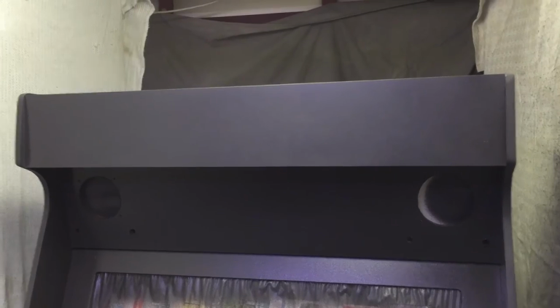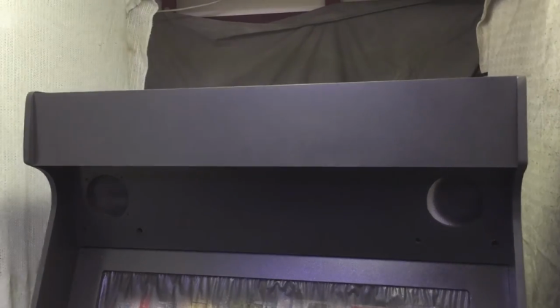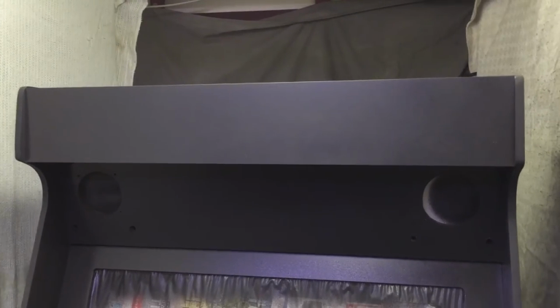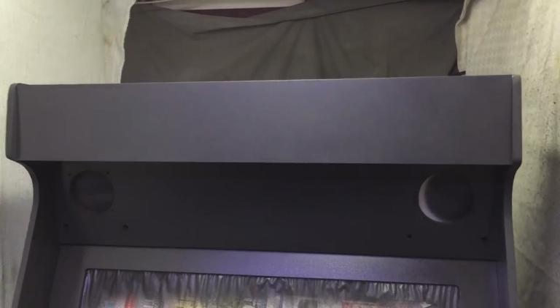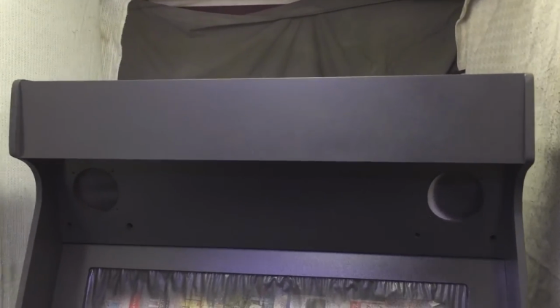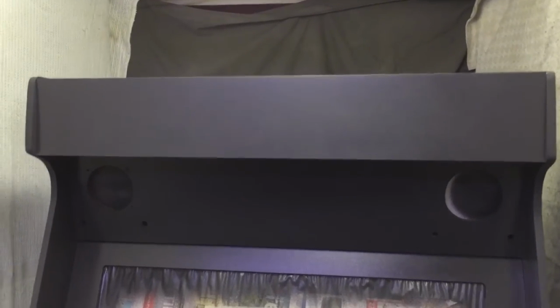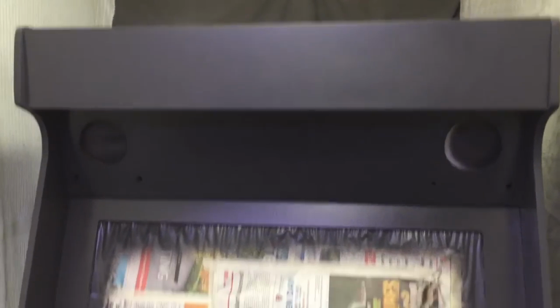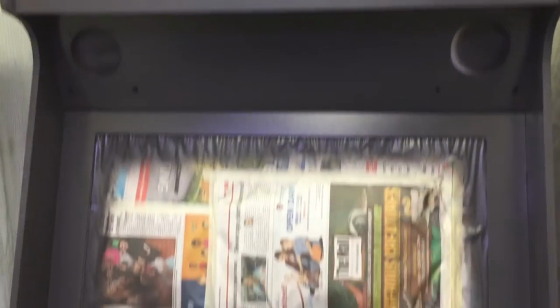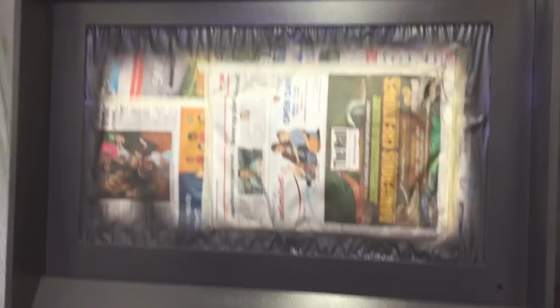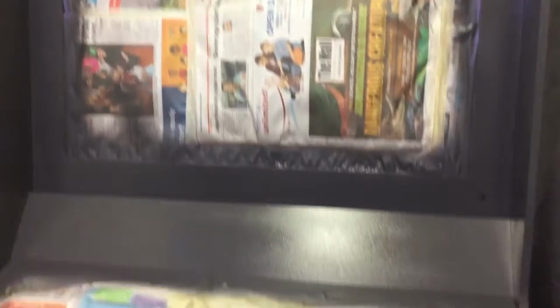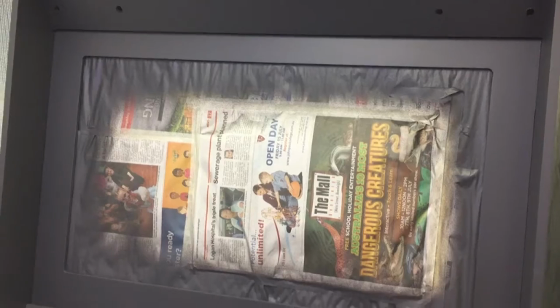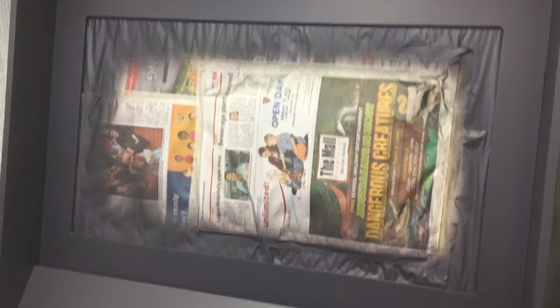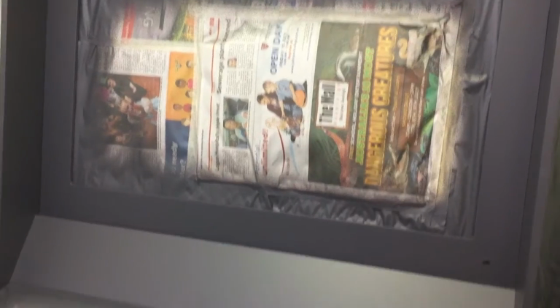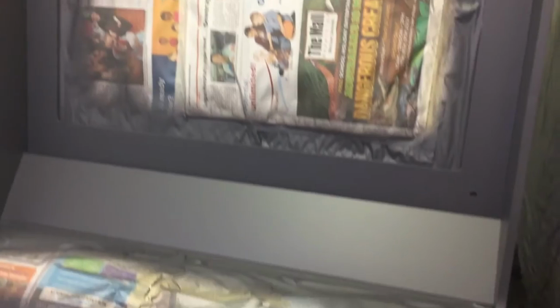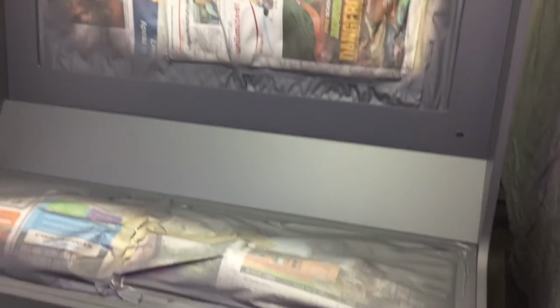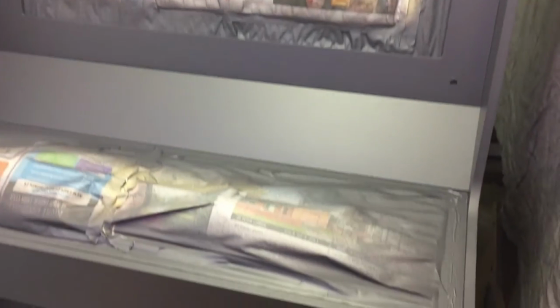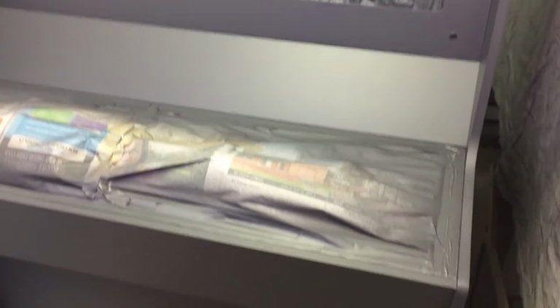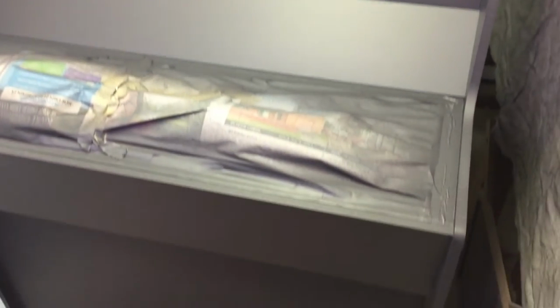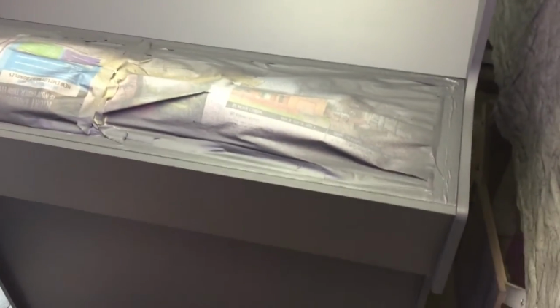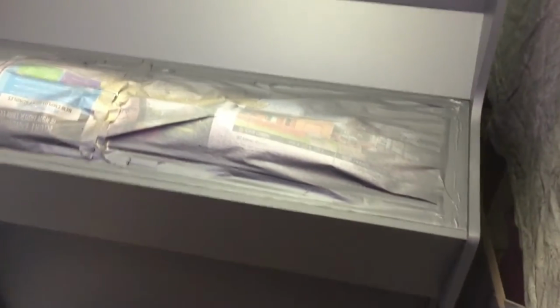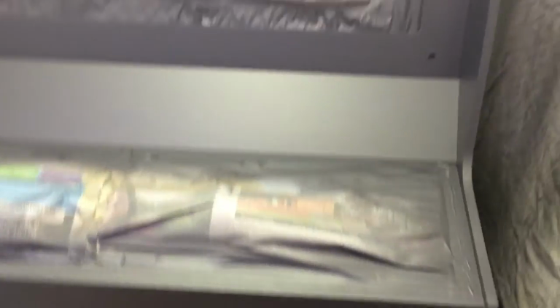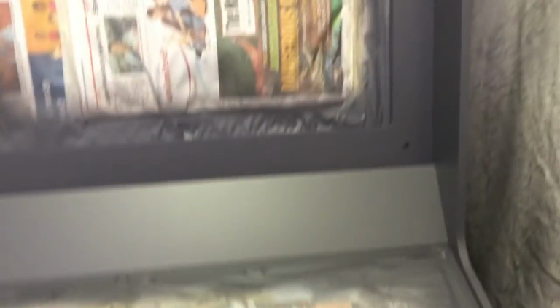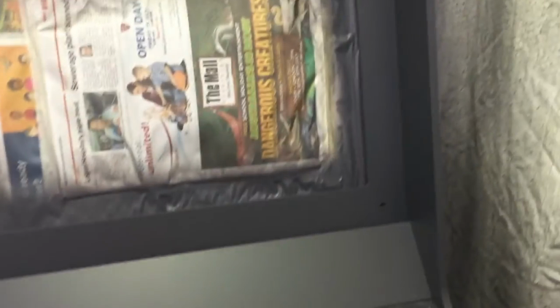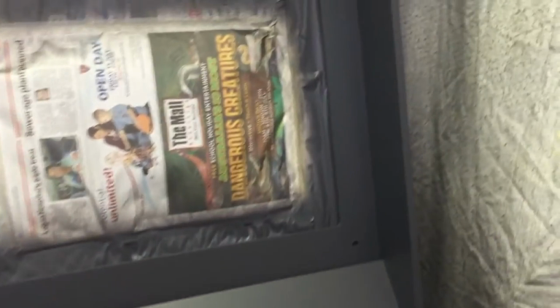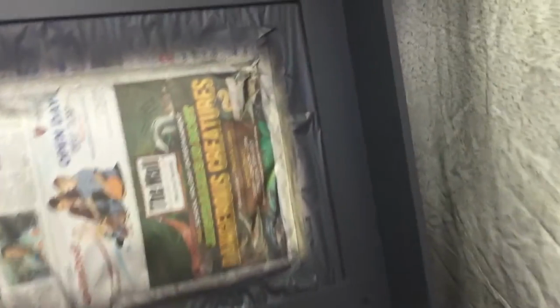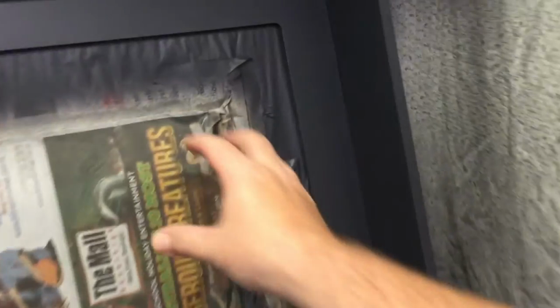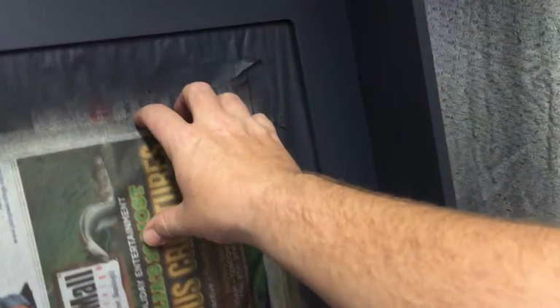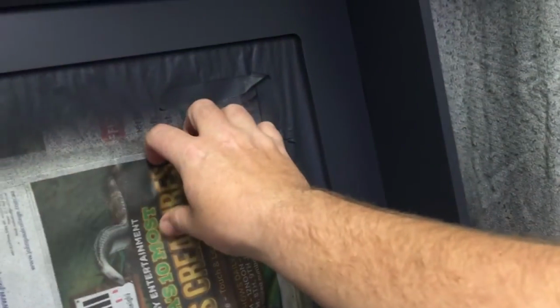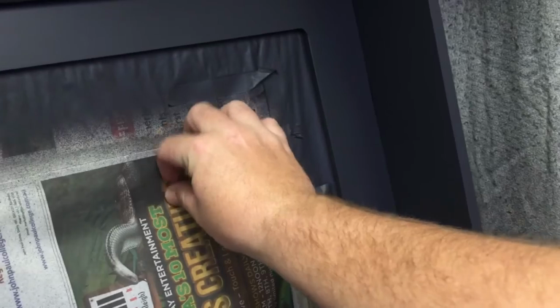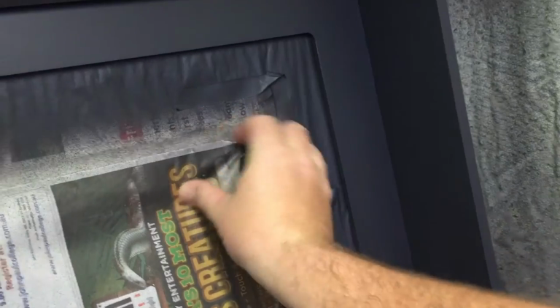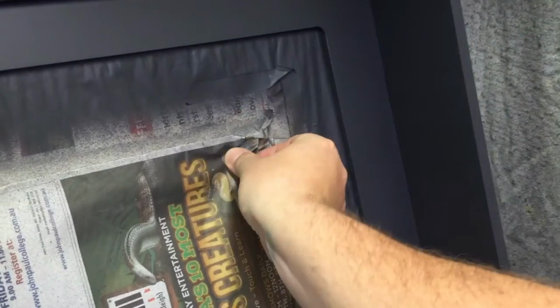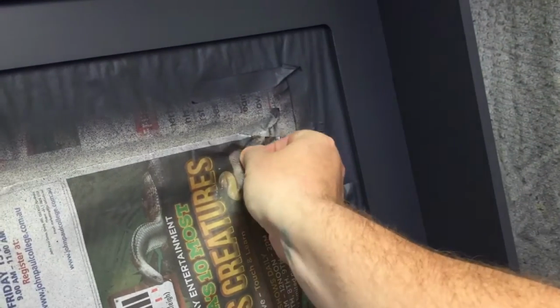First coat is done, doesn't look too bad. Second coat is all dry, time to peel it all off. Hopefully we didn't get any paint anywhere.